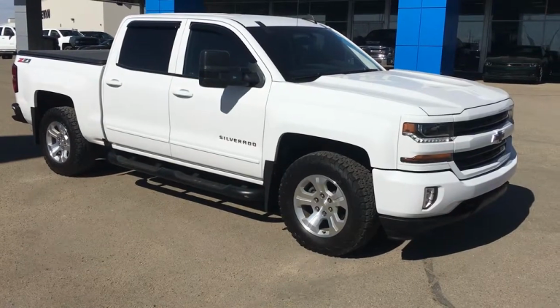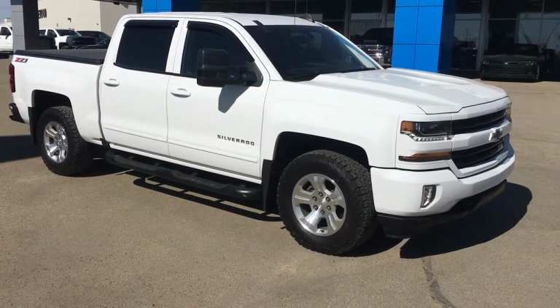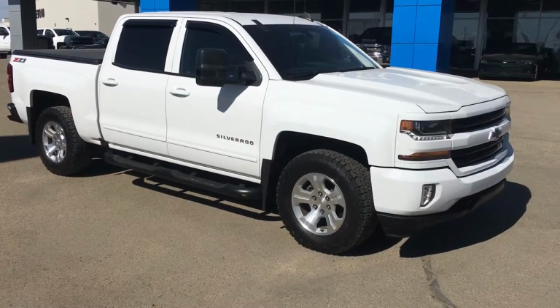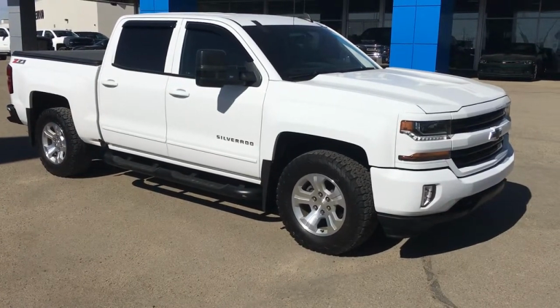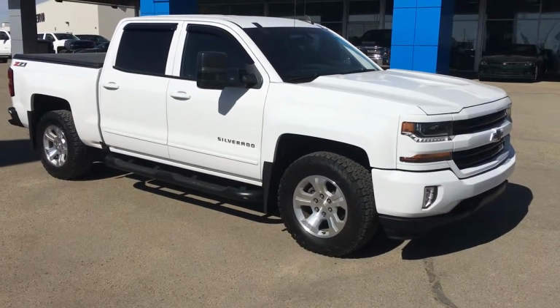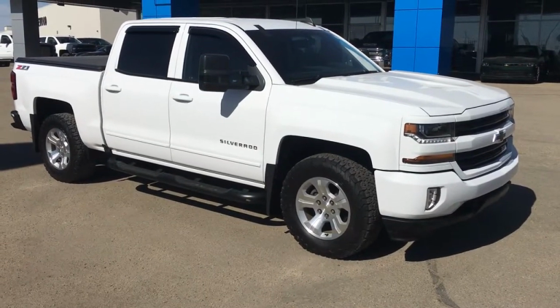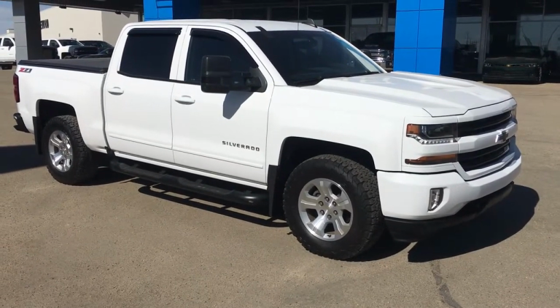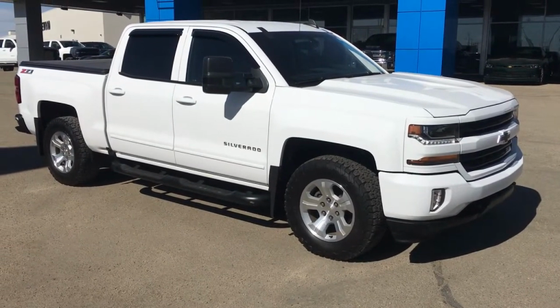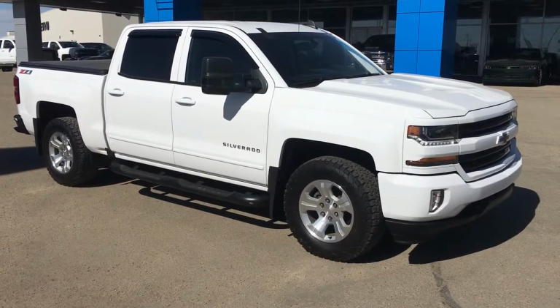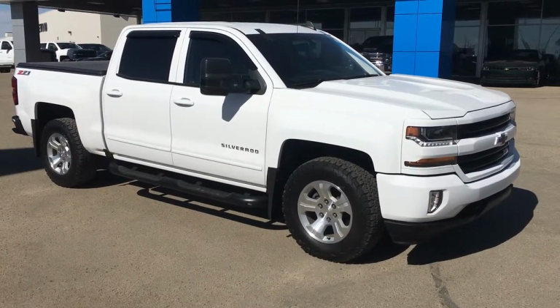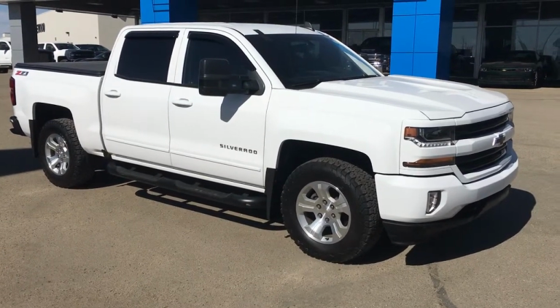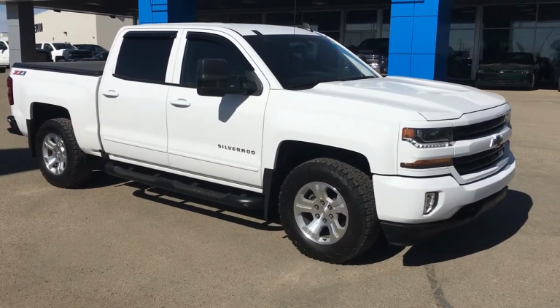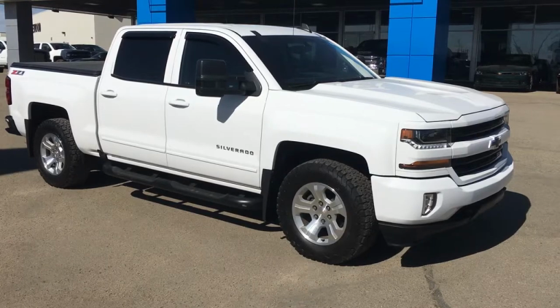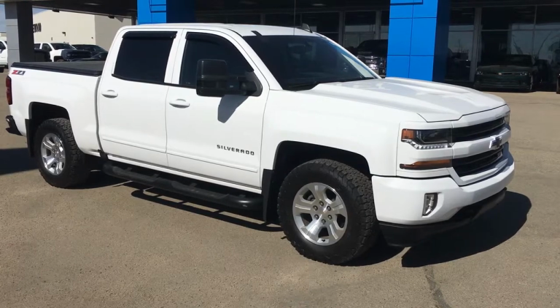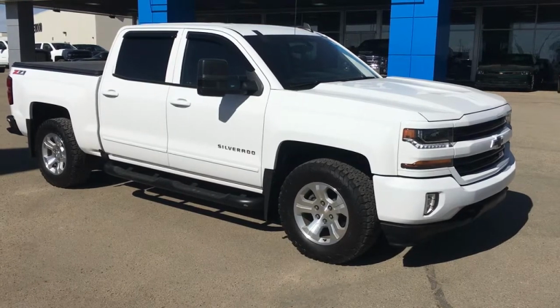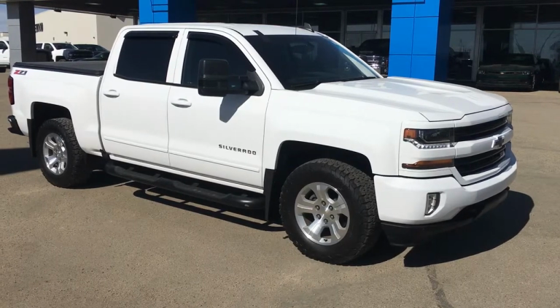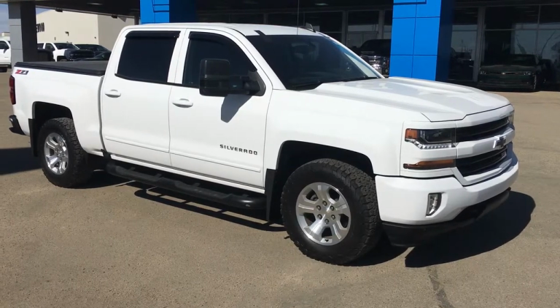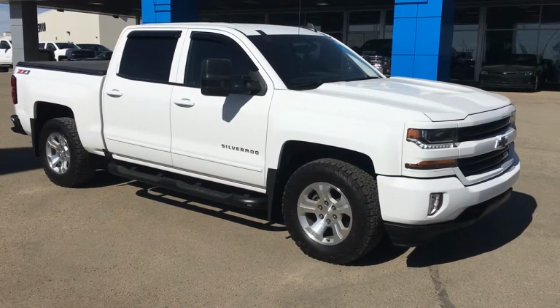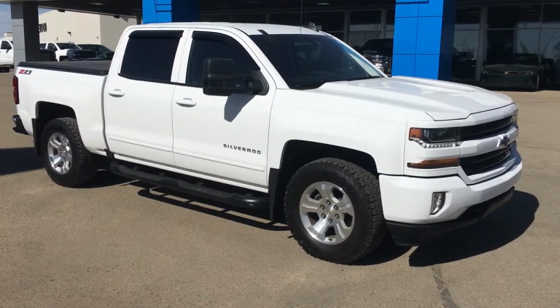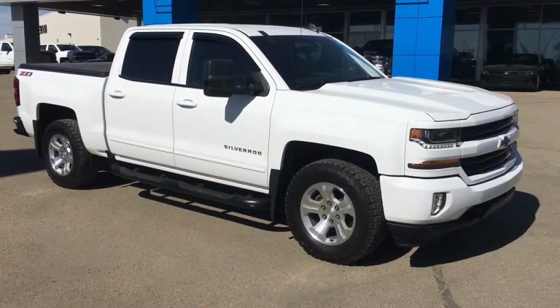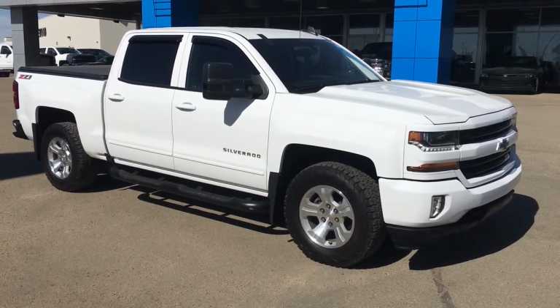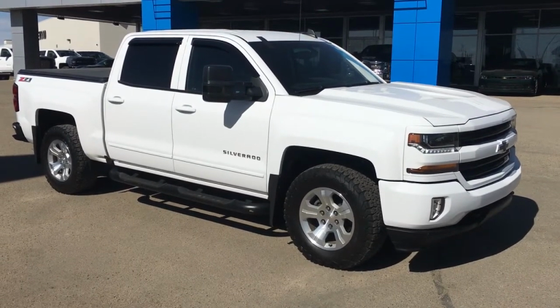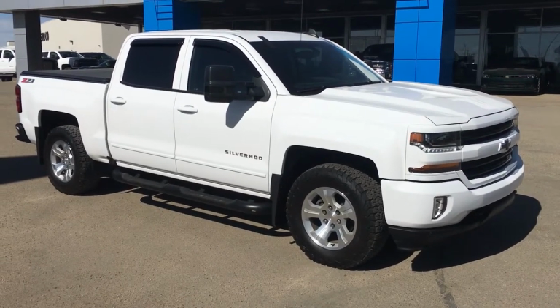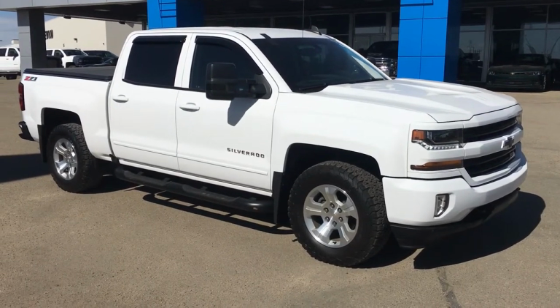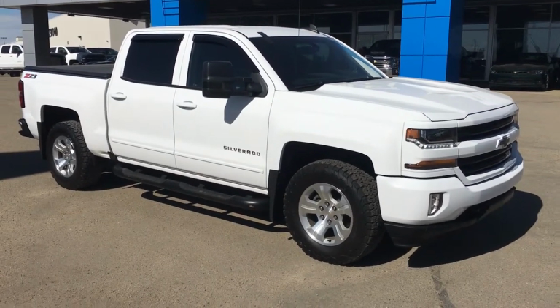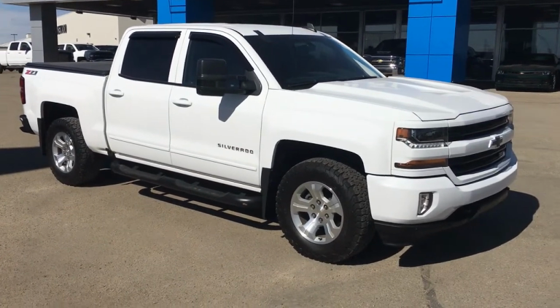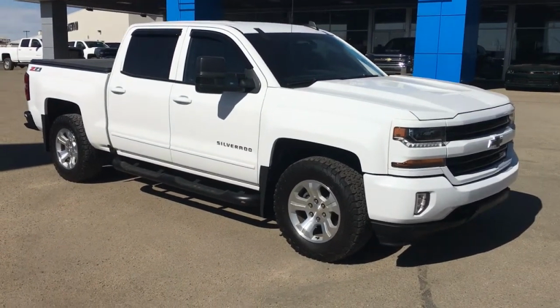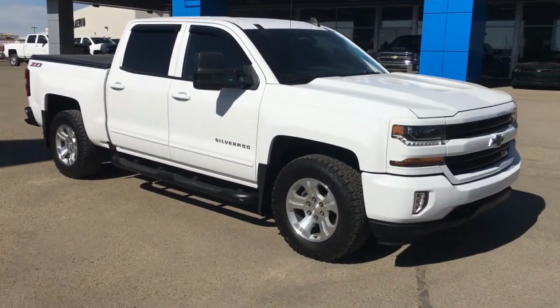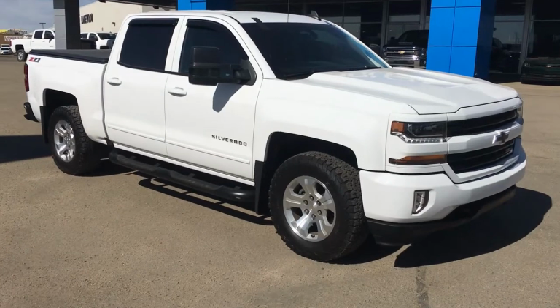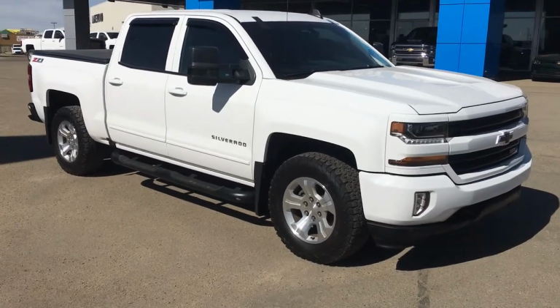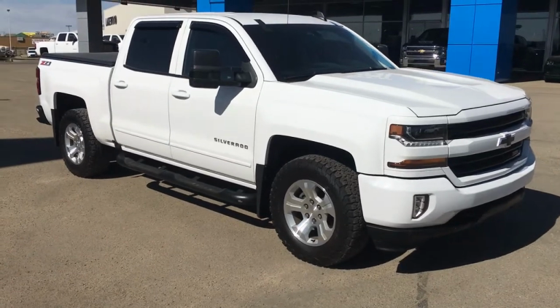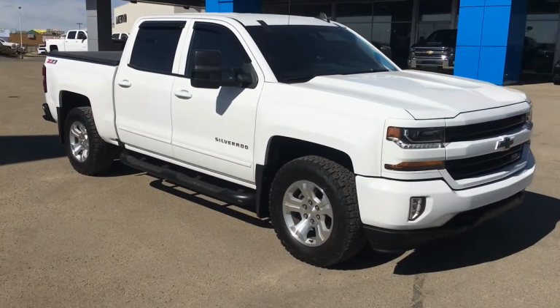Welcome to Lakewood Chevrolet. My name is Brett, and this is a certified pre-owned 2017 Chevrolet Silverado 1500 Z71, and it is customized out.